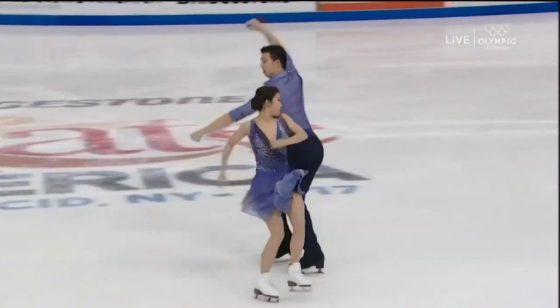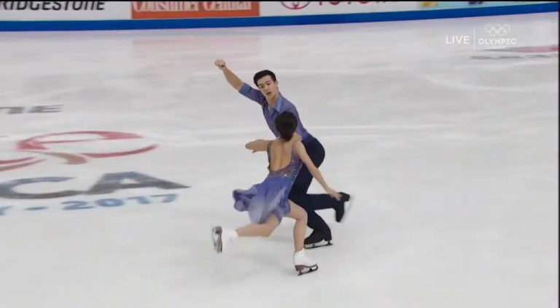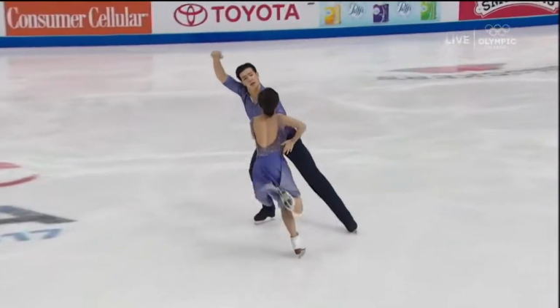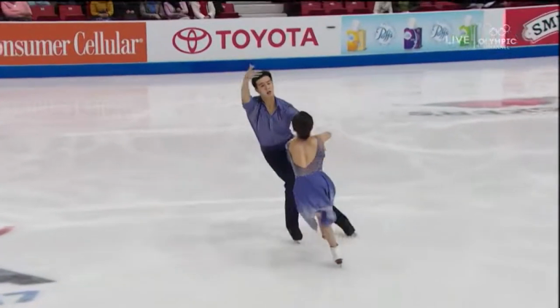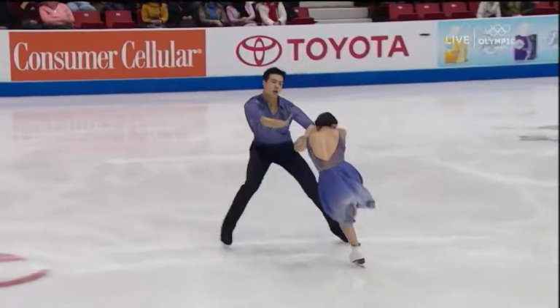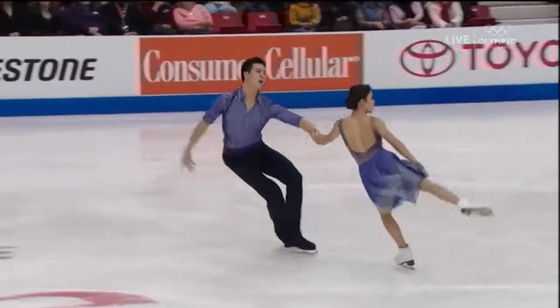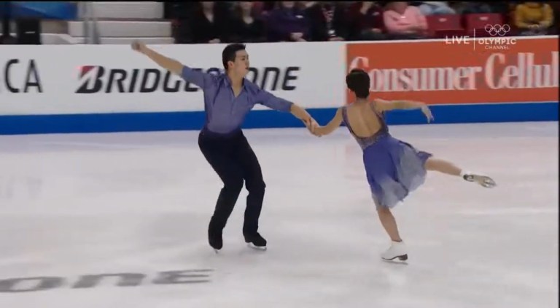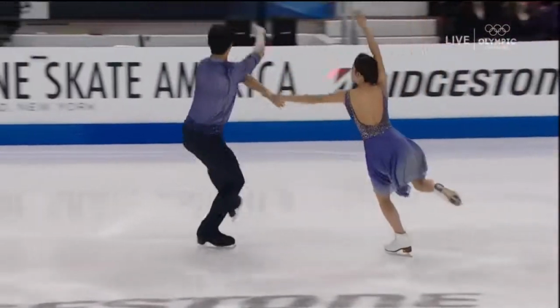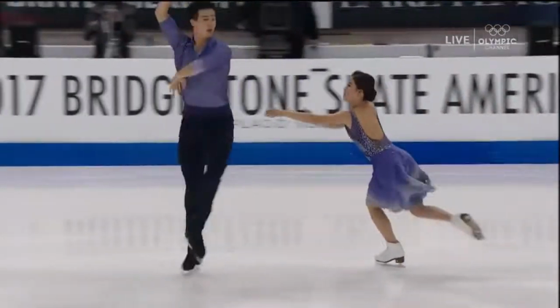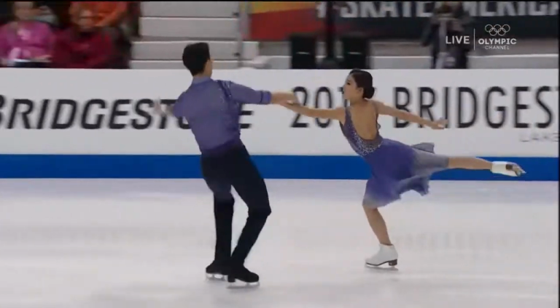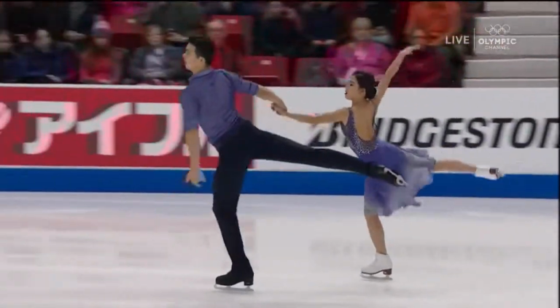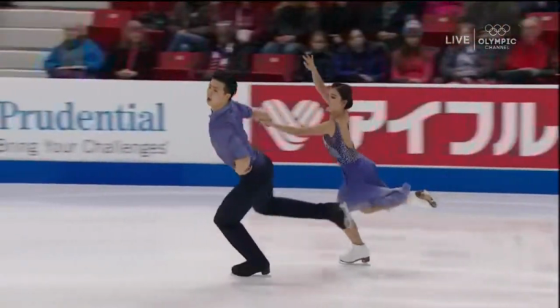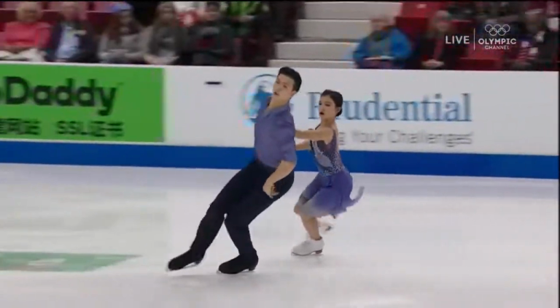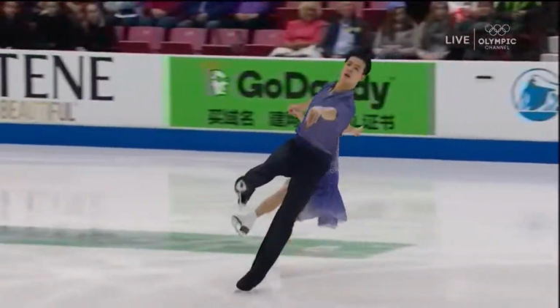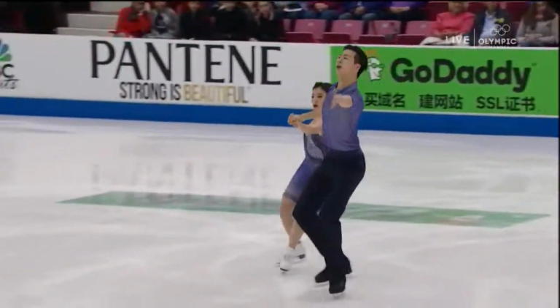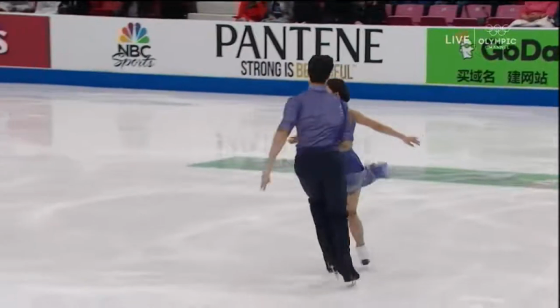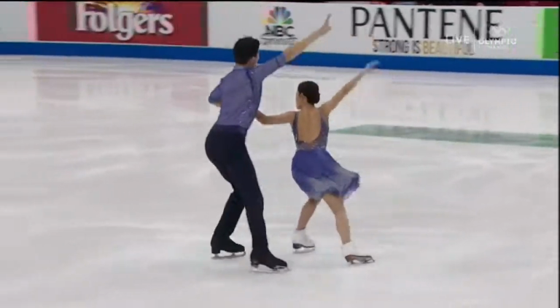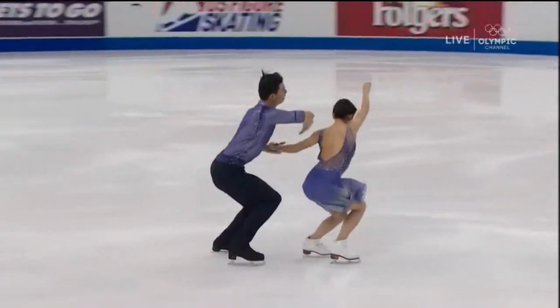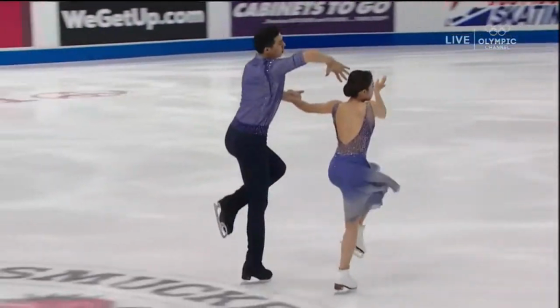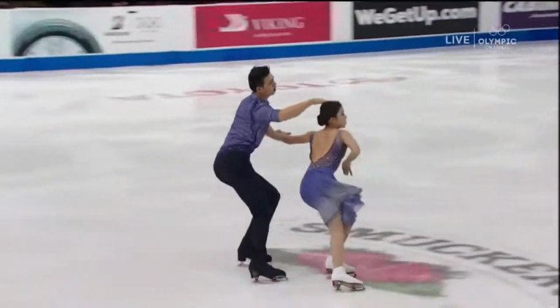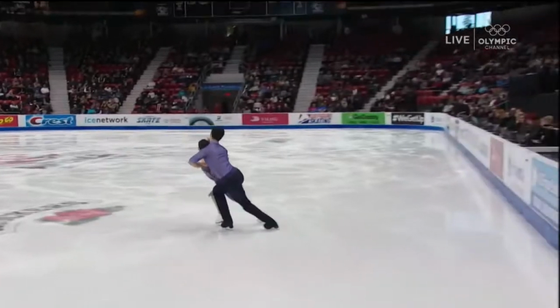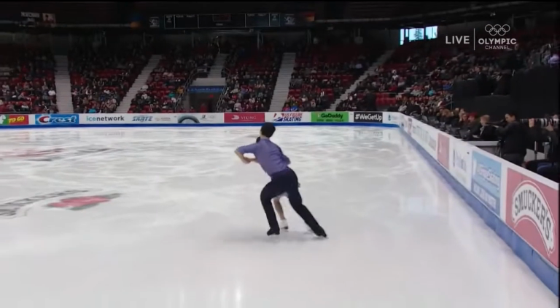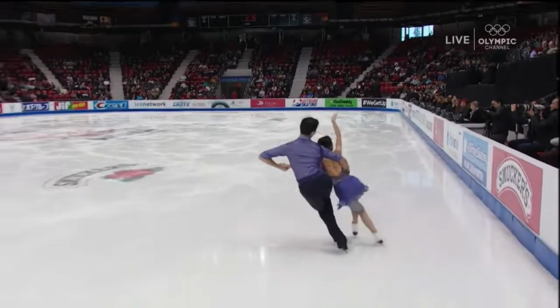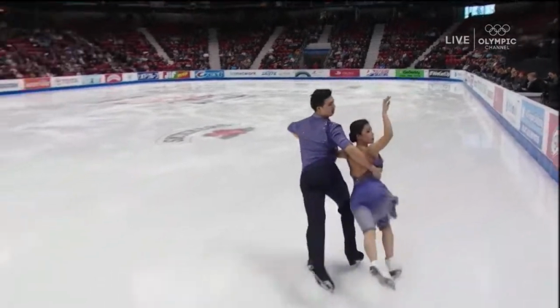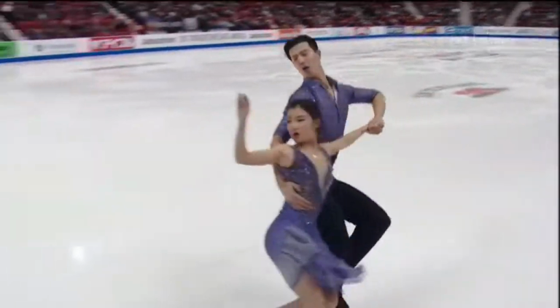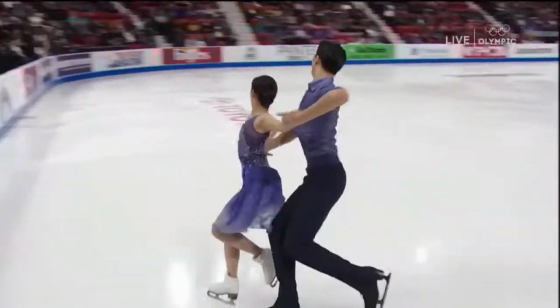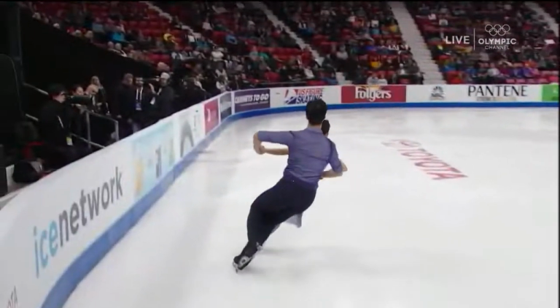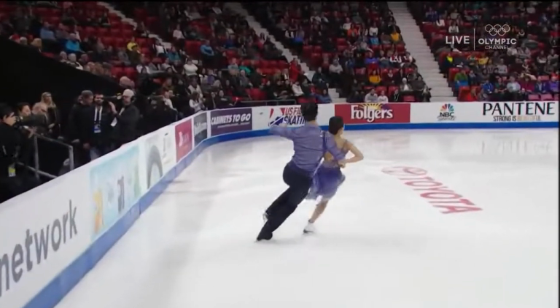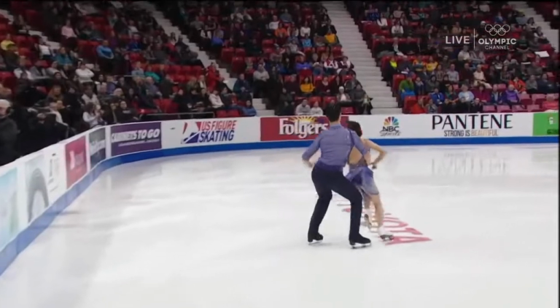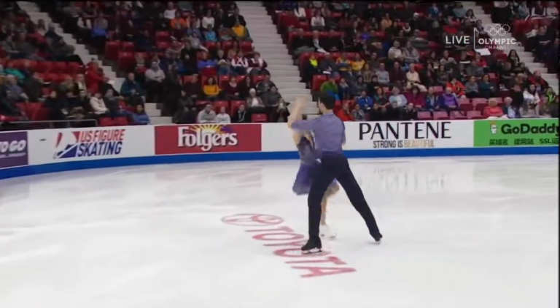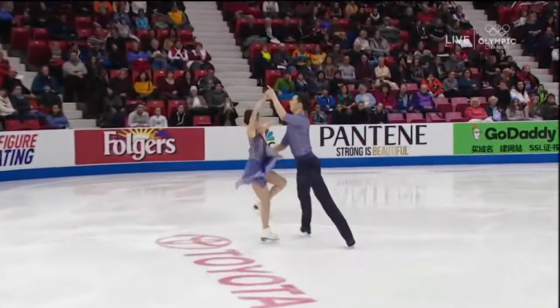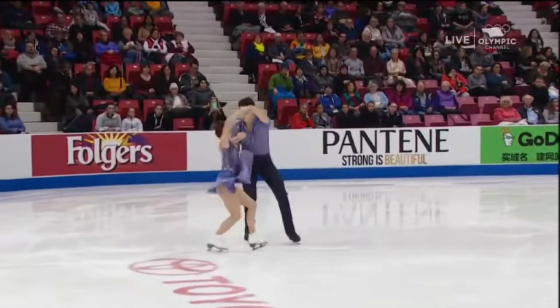Really lovely carriage from these two — they hold their shoulders and upper backs so nicely in a very balletic way. You can tell they spend a lot of time working in the ballet room, trying to get that posture to be automatic.